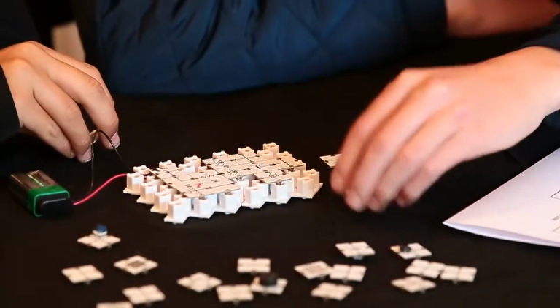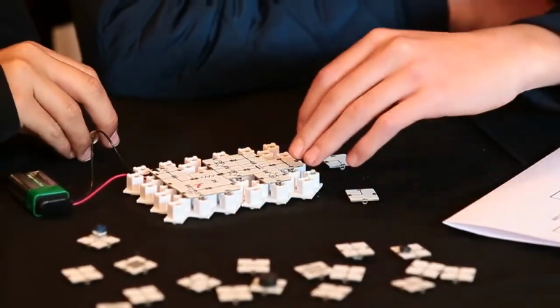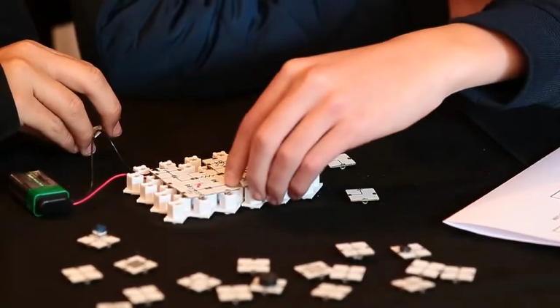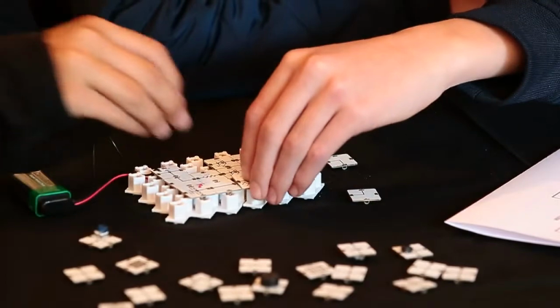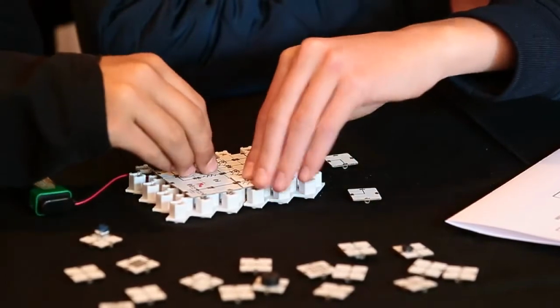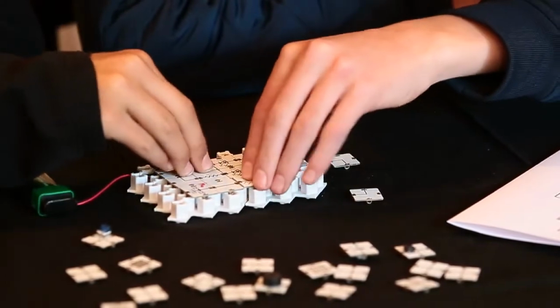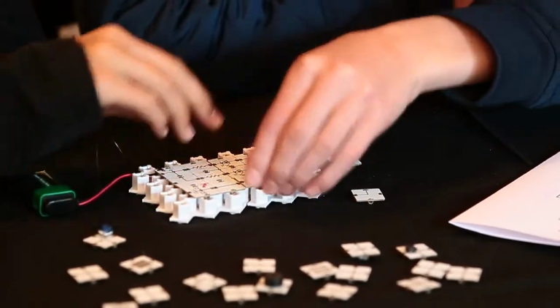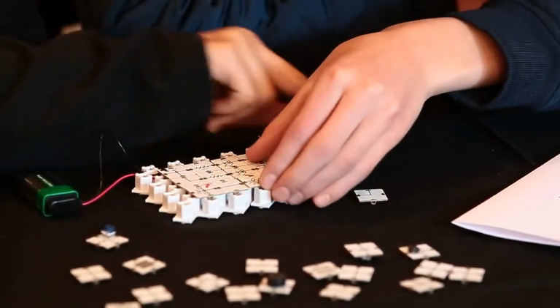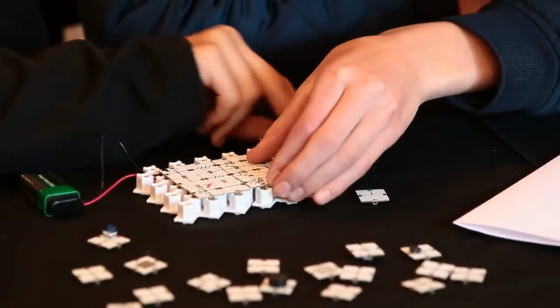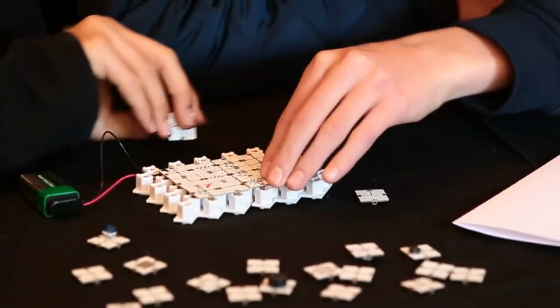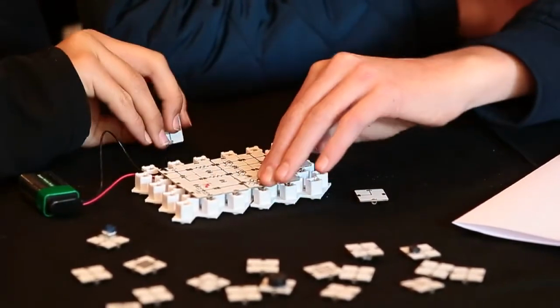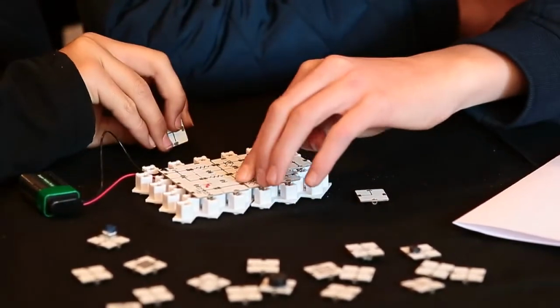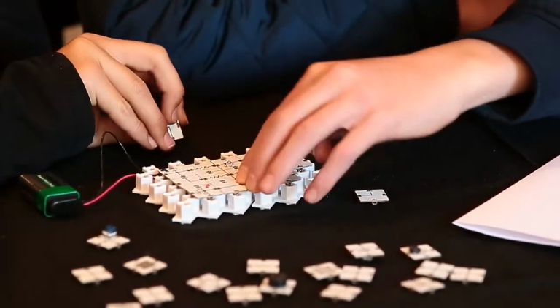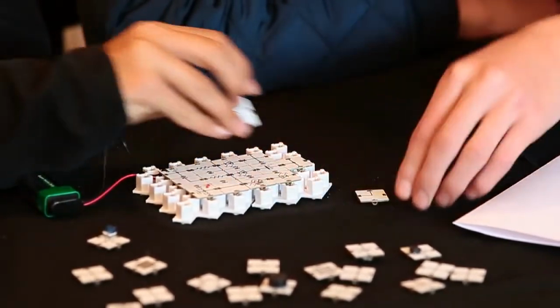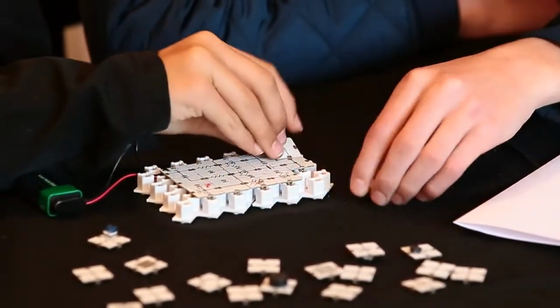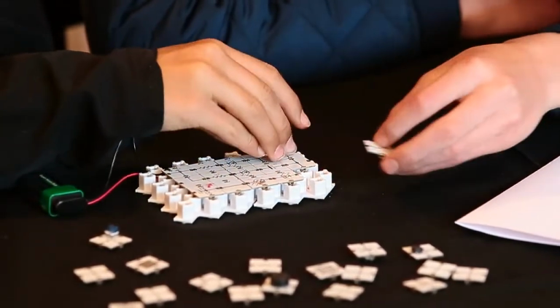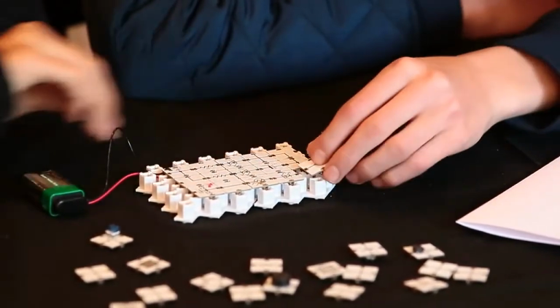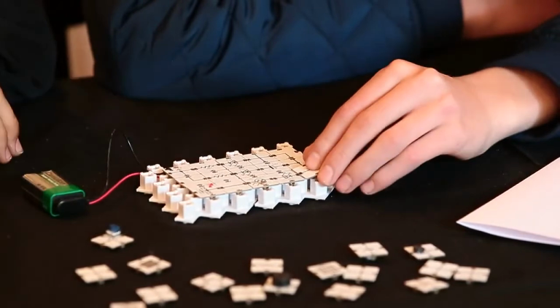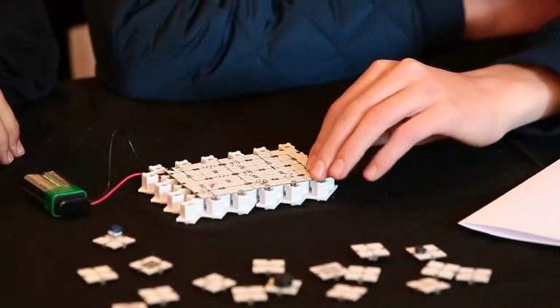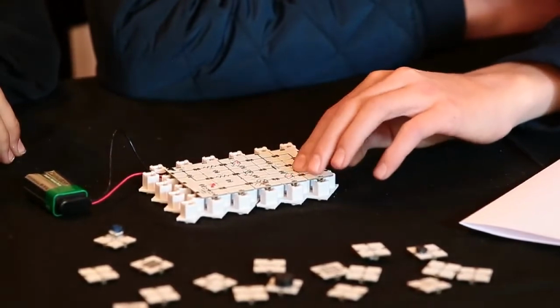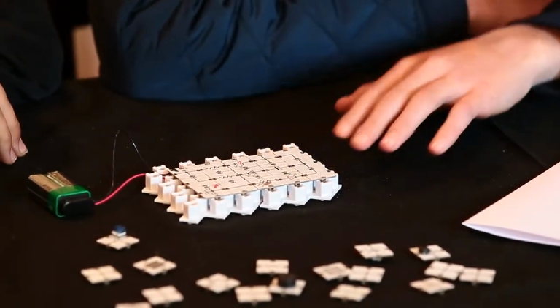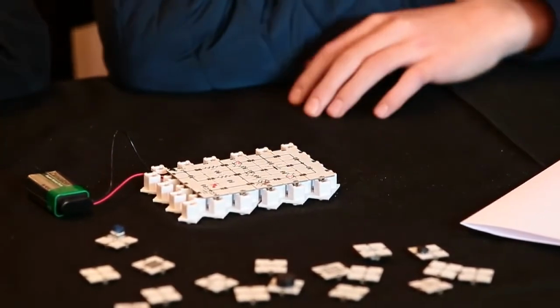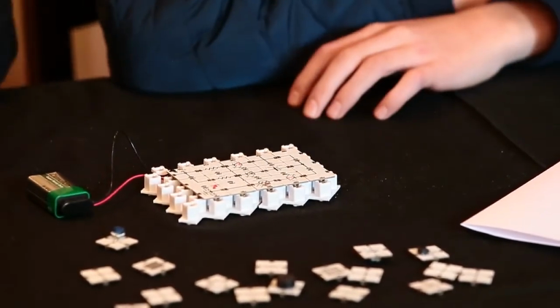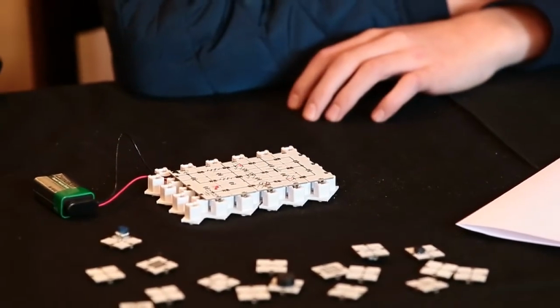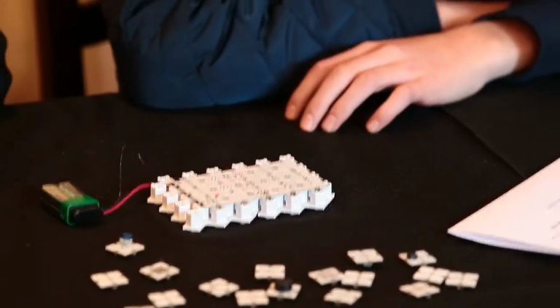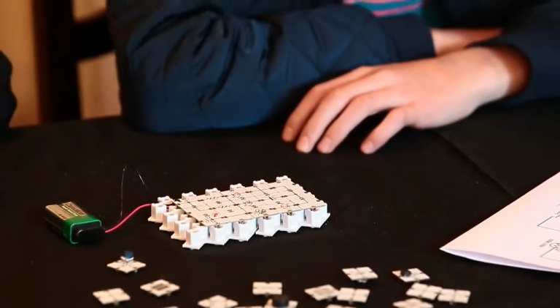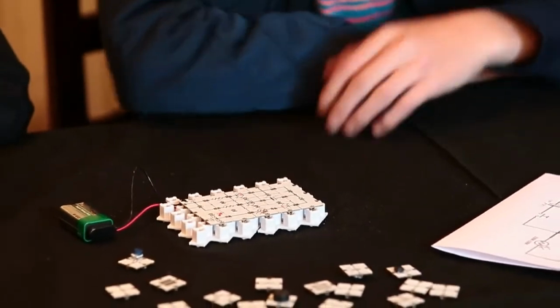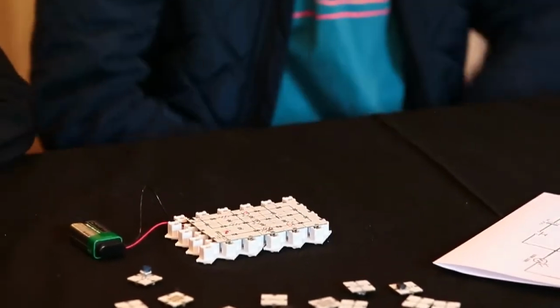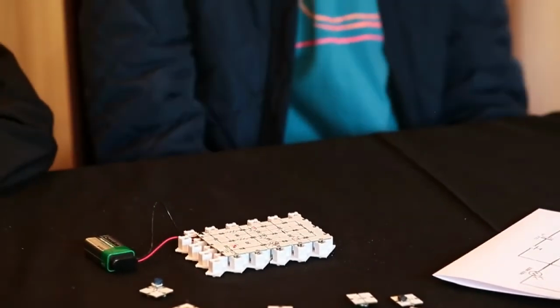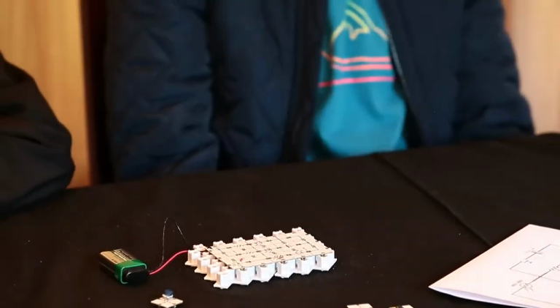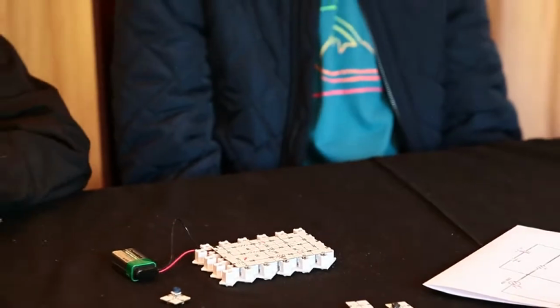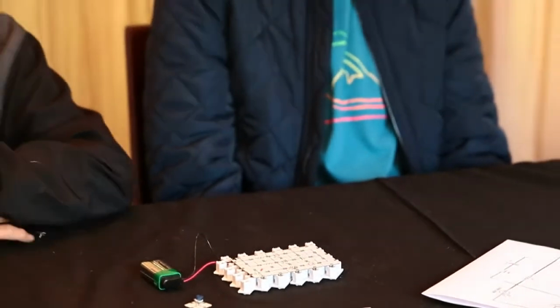You can swap out and experiment with different values of components as easily as replacing a piece in a puzzle. C-blocks is also expandable — you simply add more baseboards to build a circuit as big and as complex as you want.